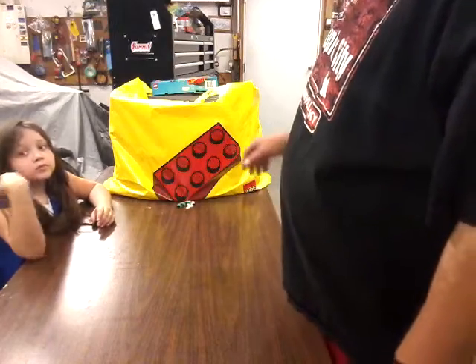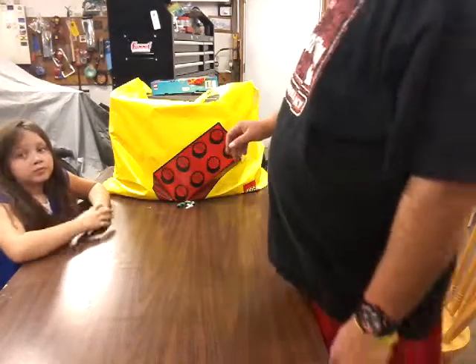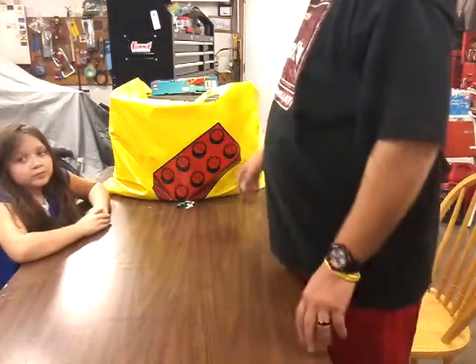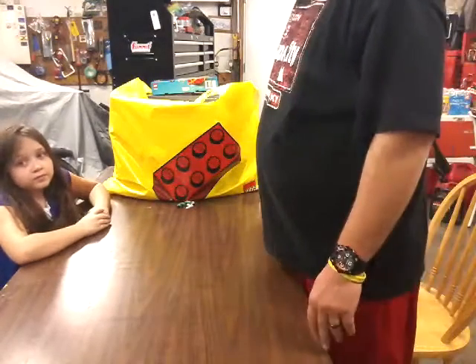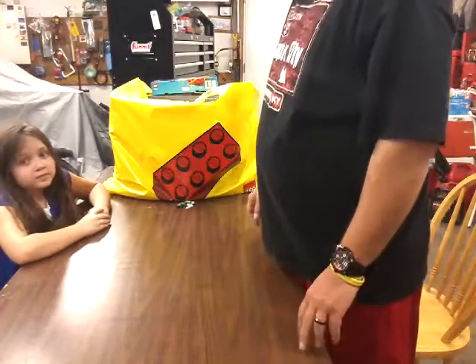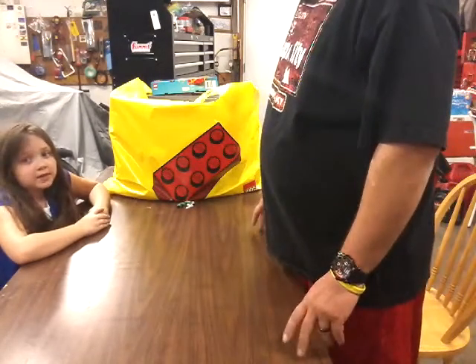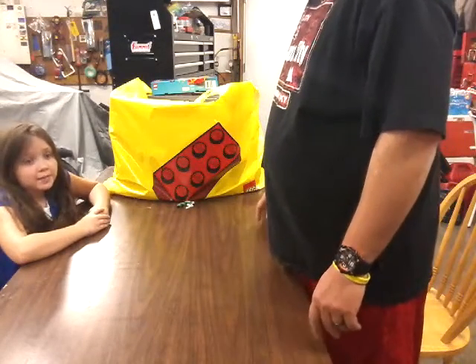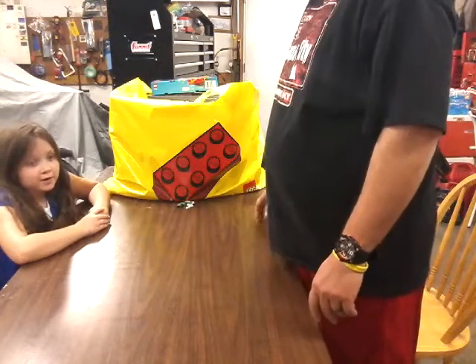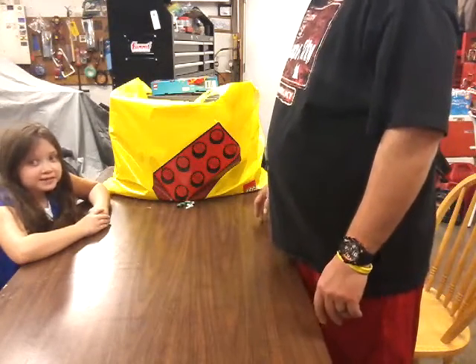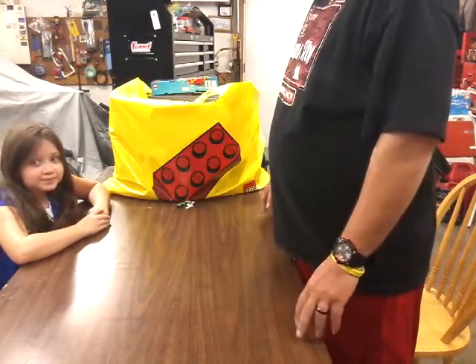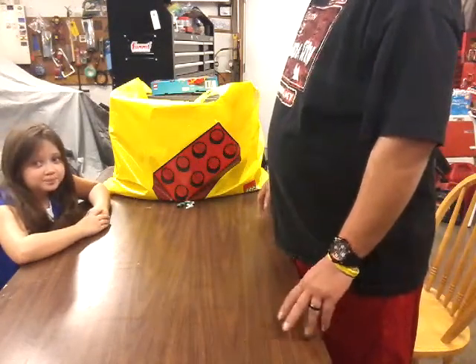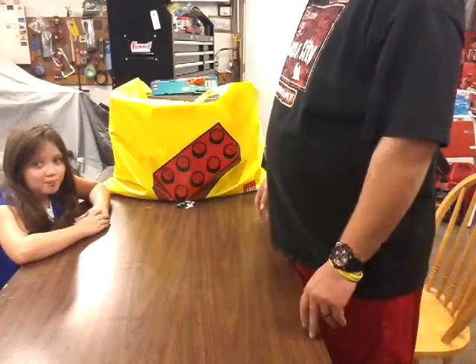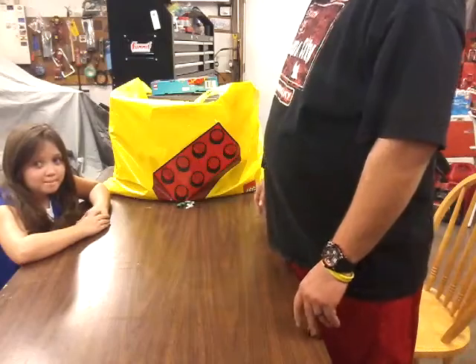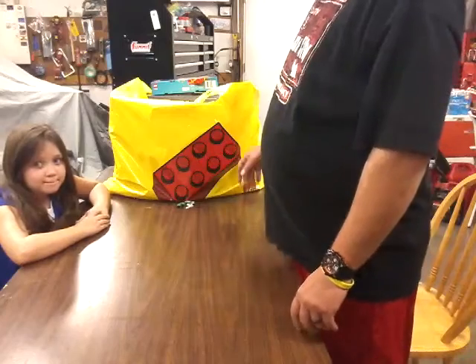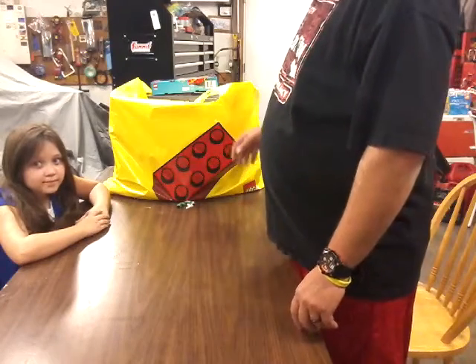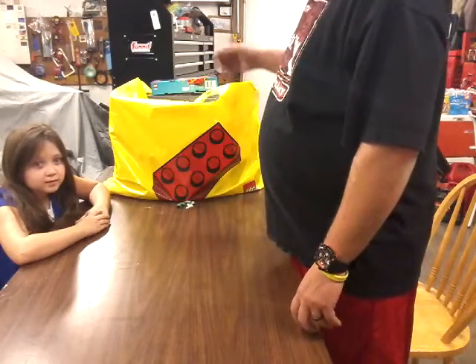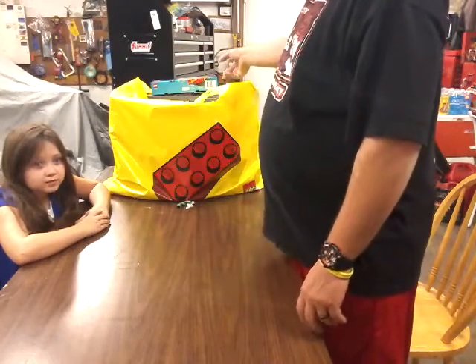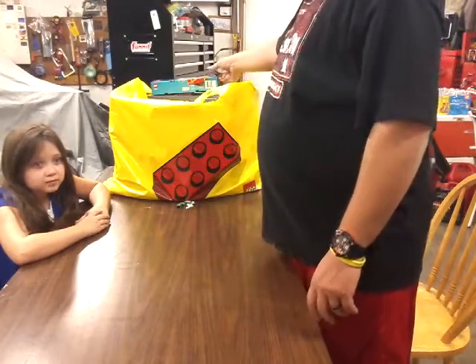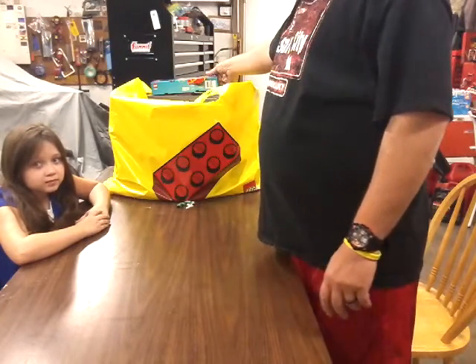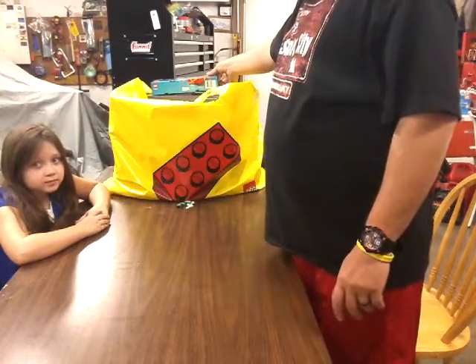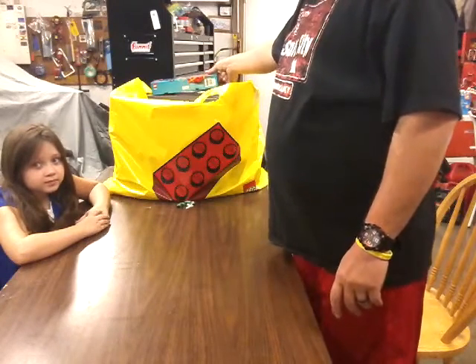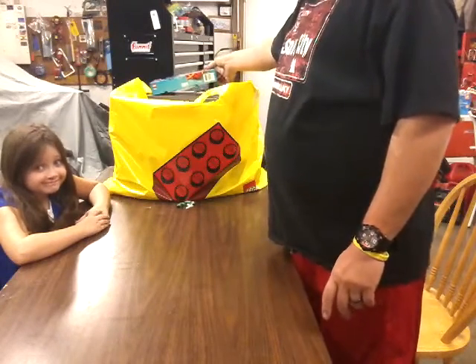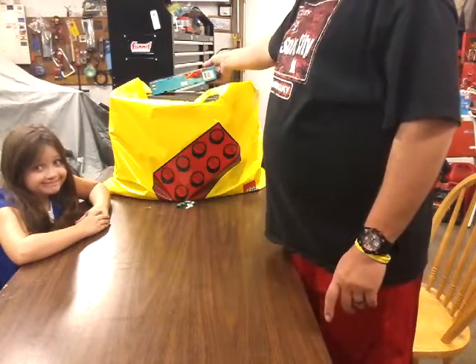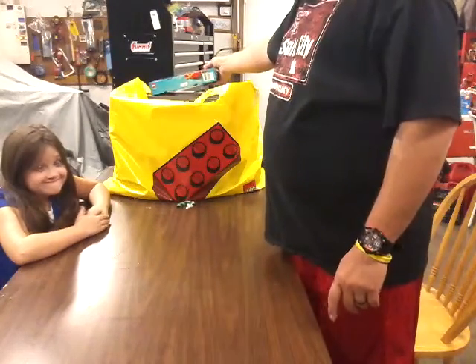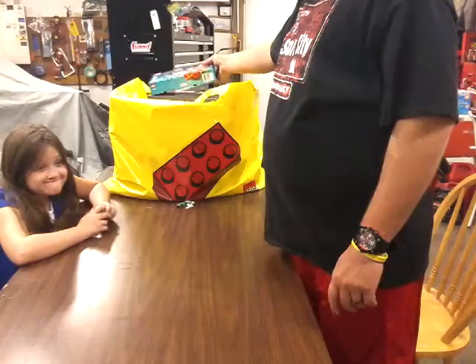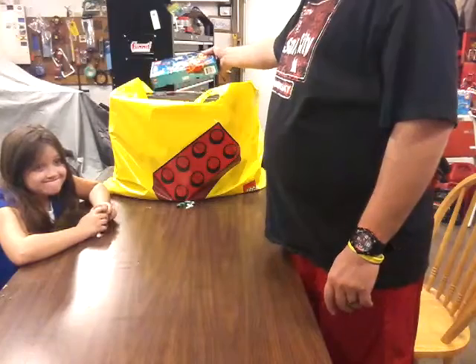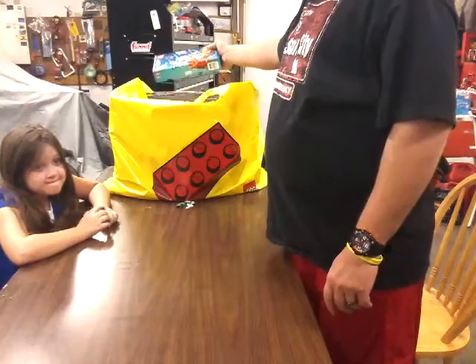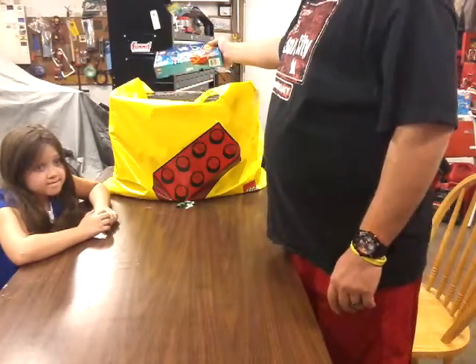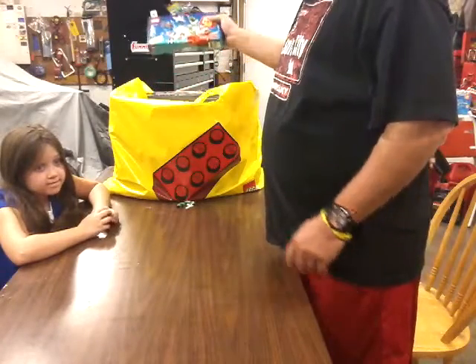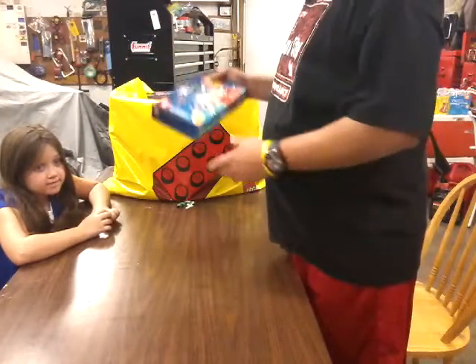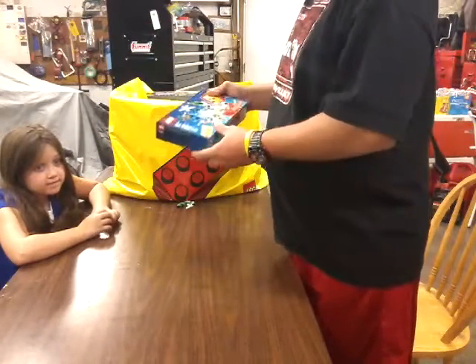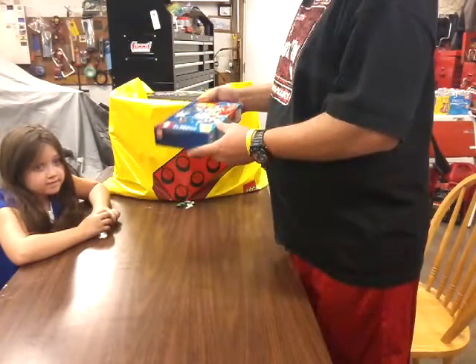Hello YouTube, I'm Hoosier Bricks, and I'm Erica Bricks. We got a Lego haul for you today. I broke down and made the two hour trip up to the Lego store, picked up a few things, and the kids had a good time.